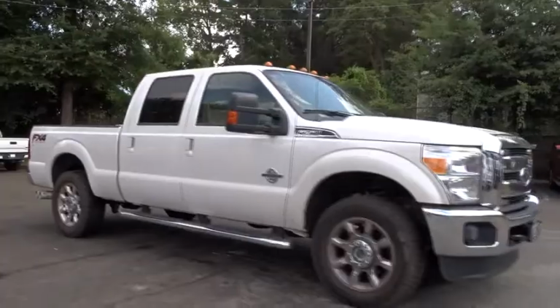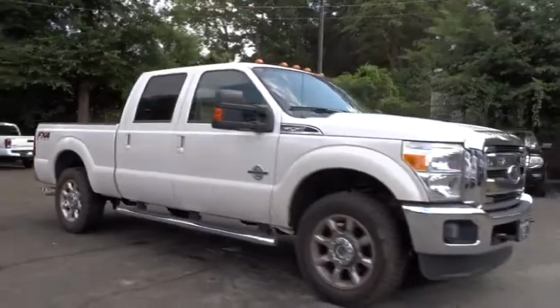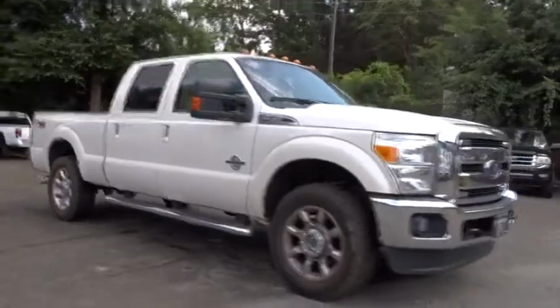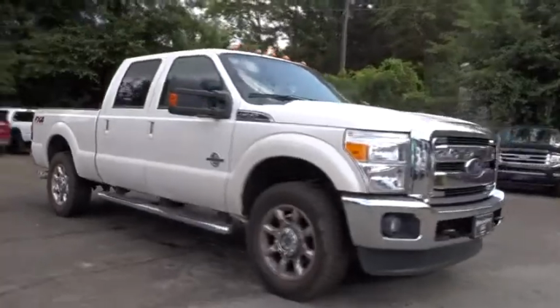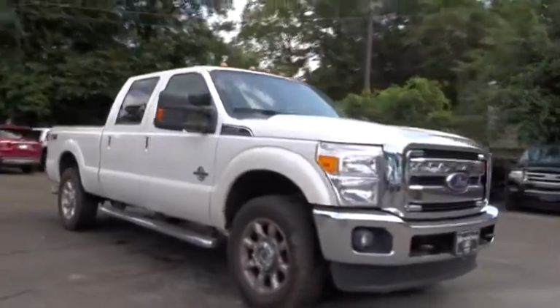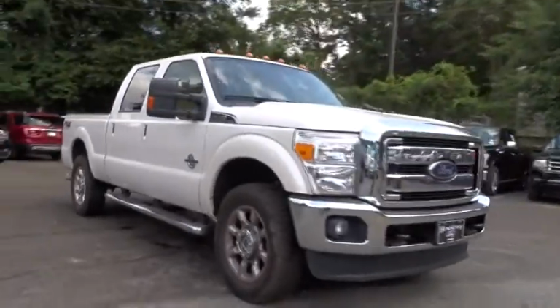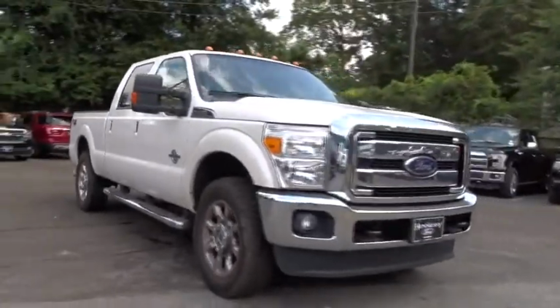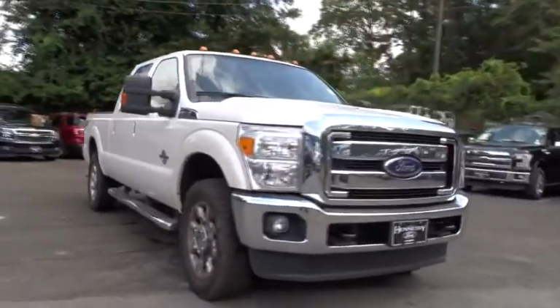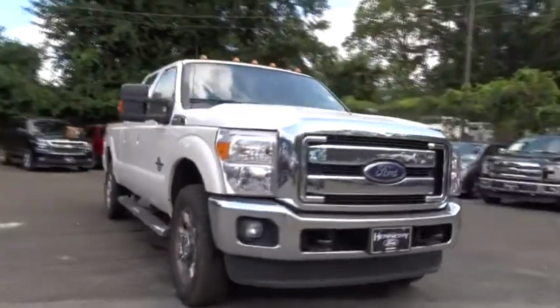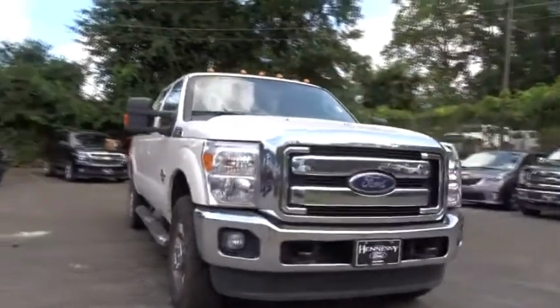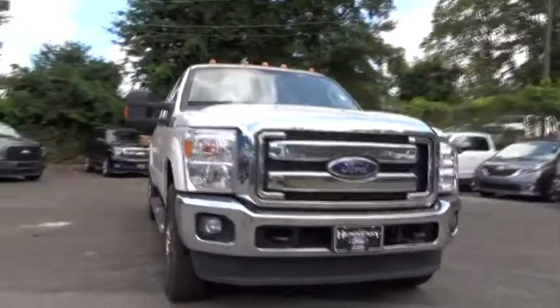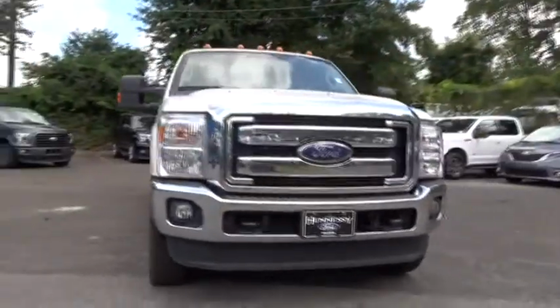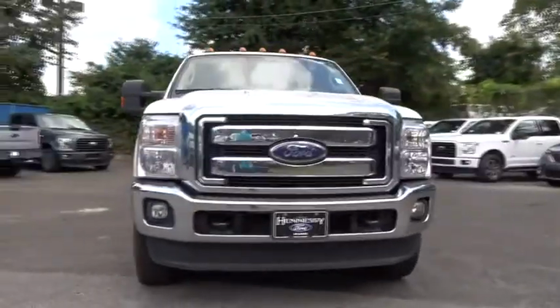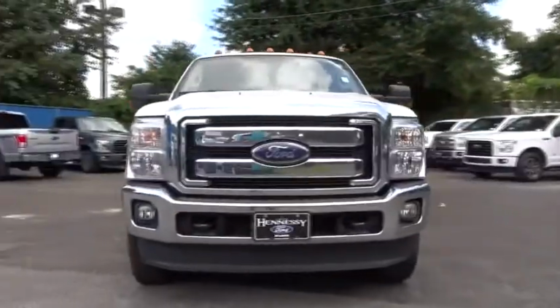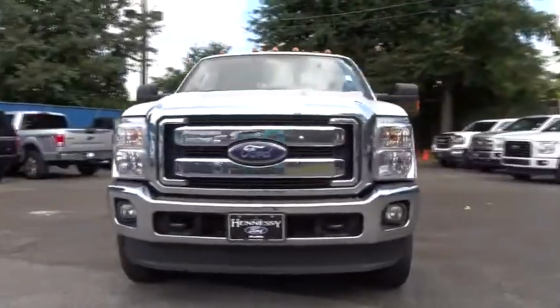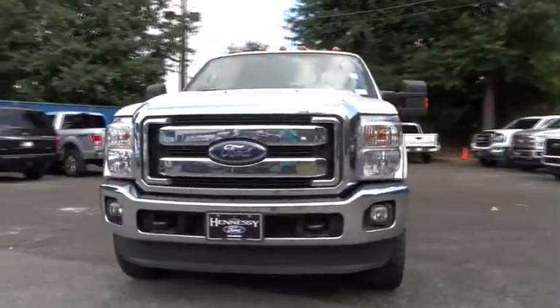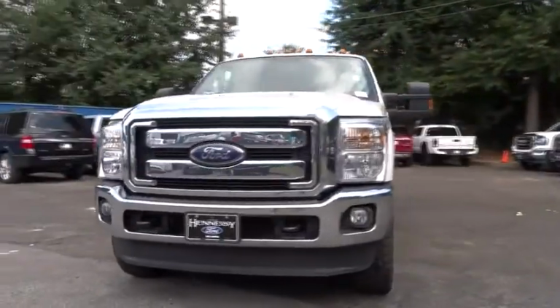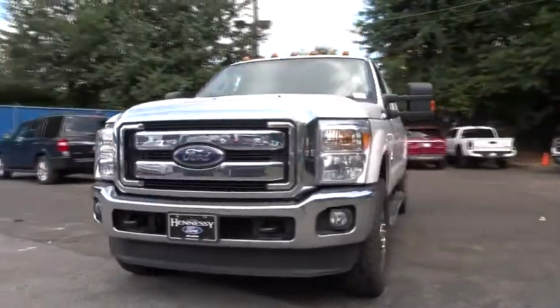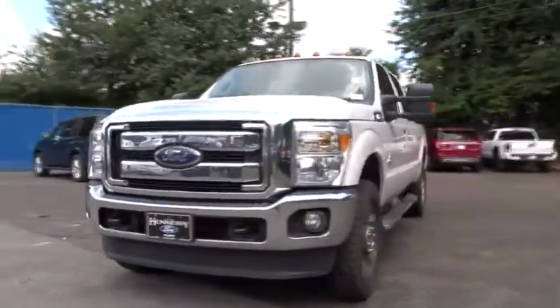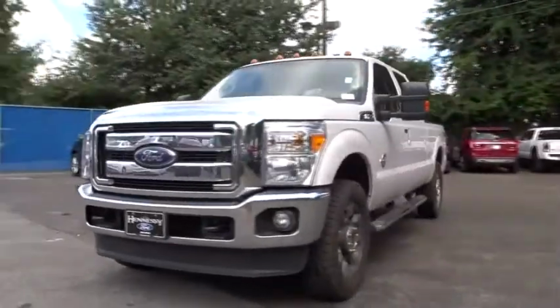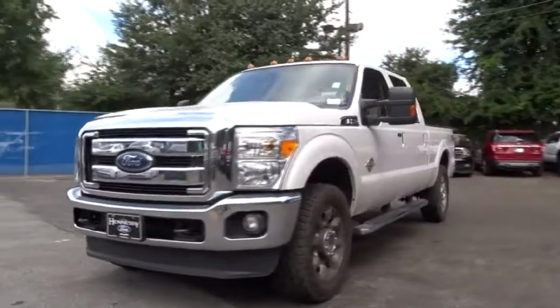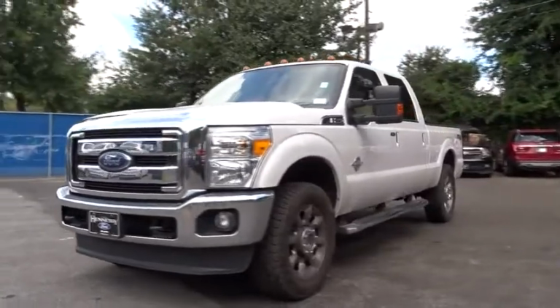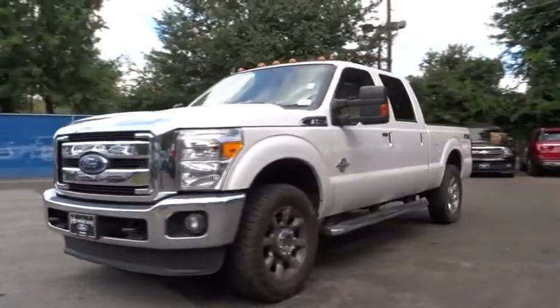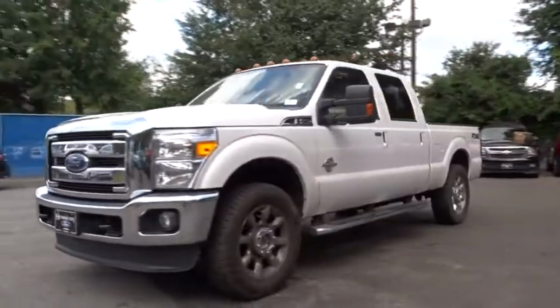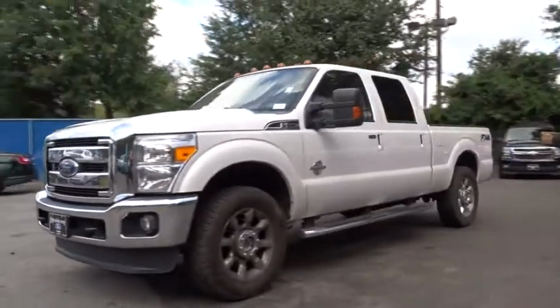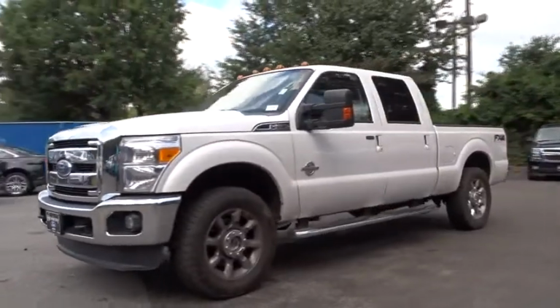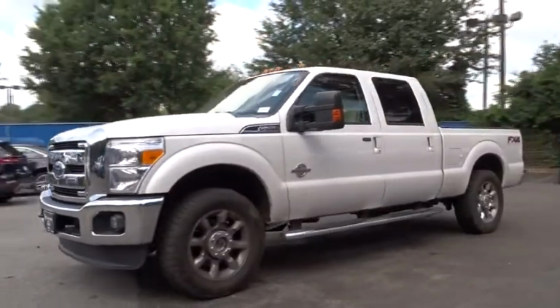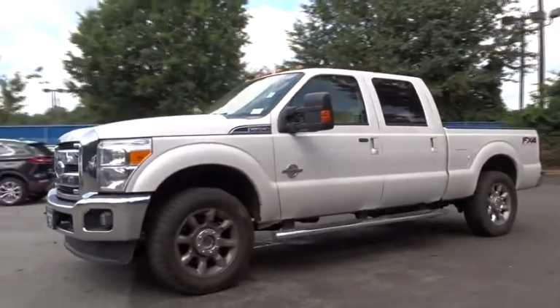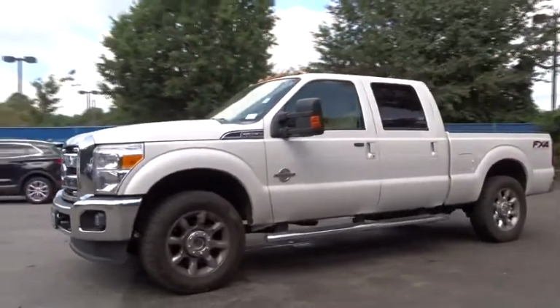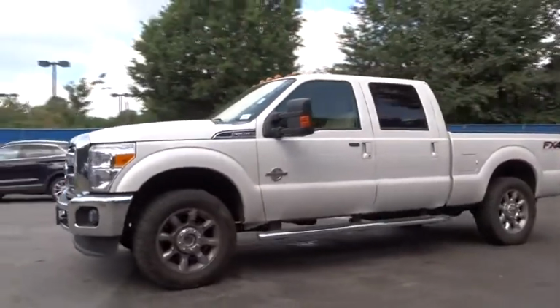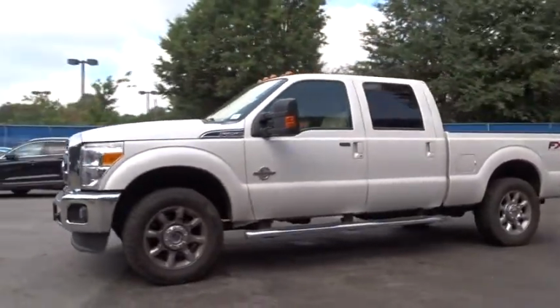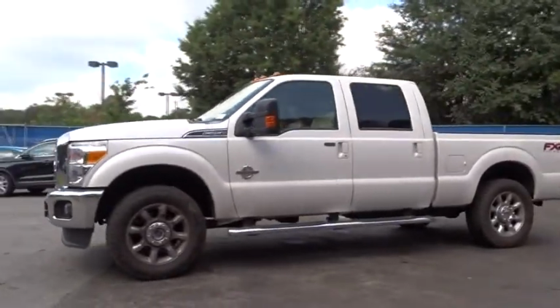The 2015 Ford F-250 Super Duty. Head-to-head fuel efficiency, head-to-head towing, head-to-head torque.